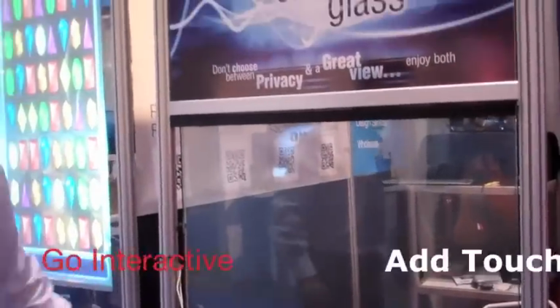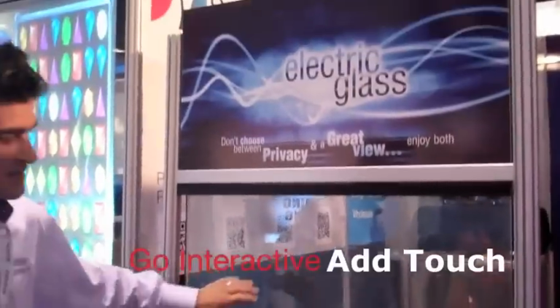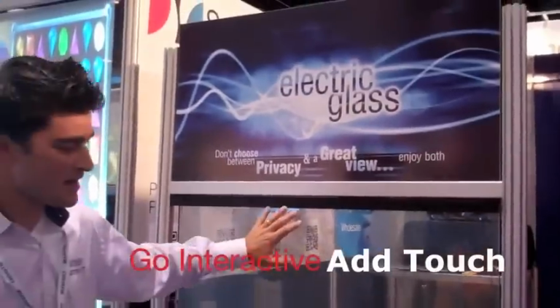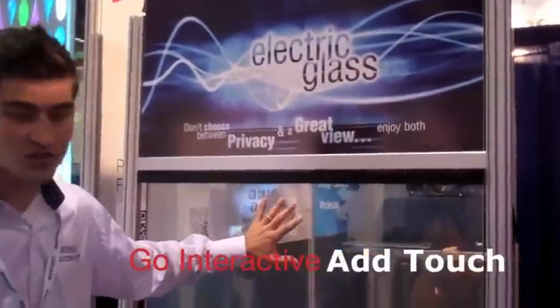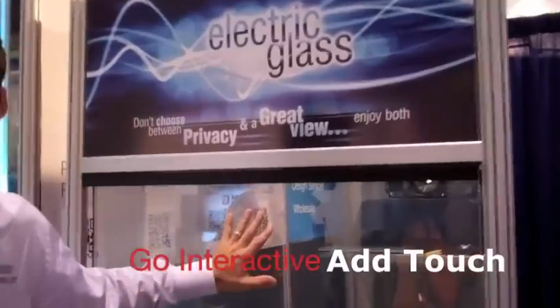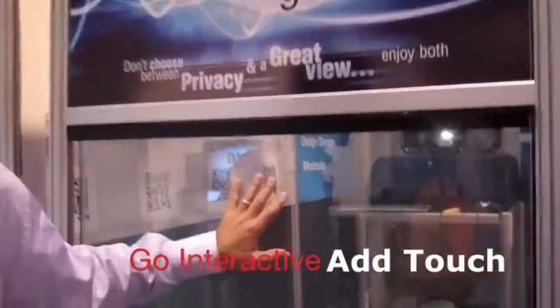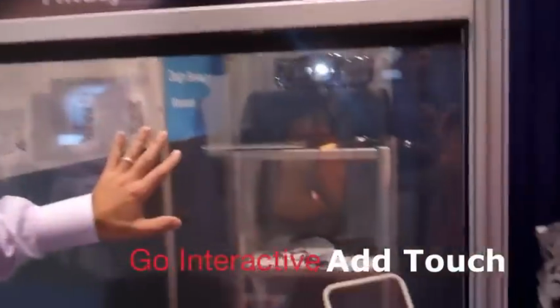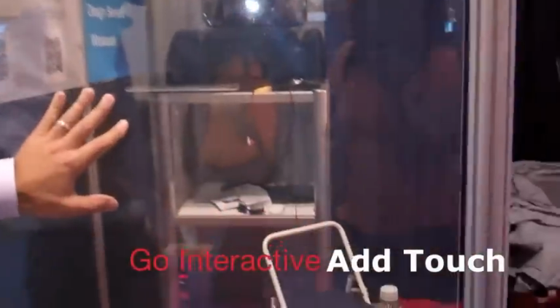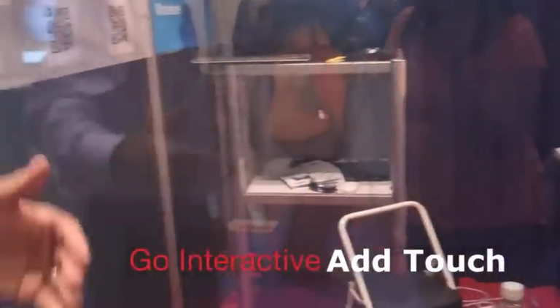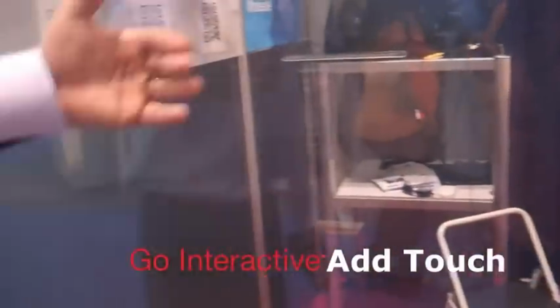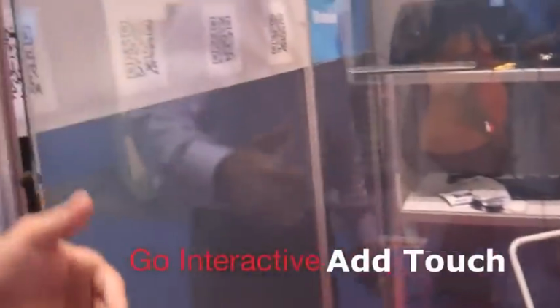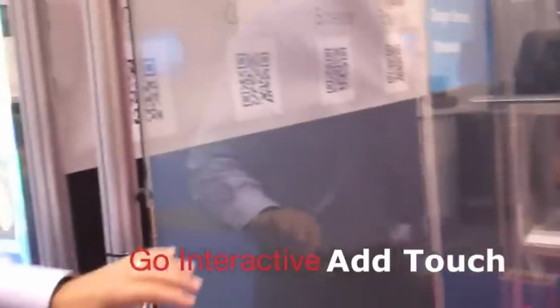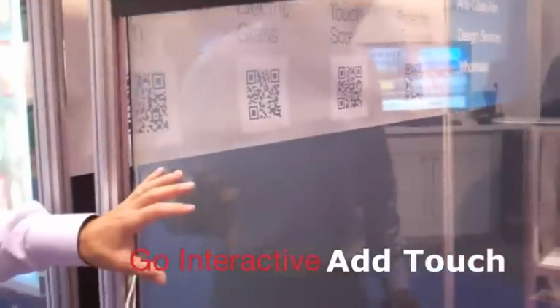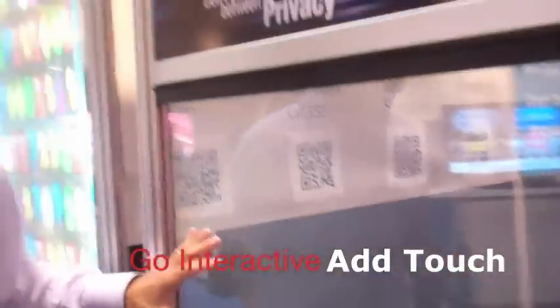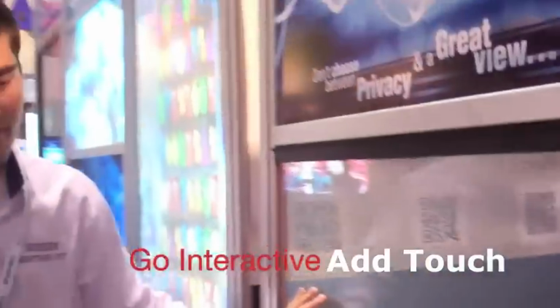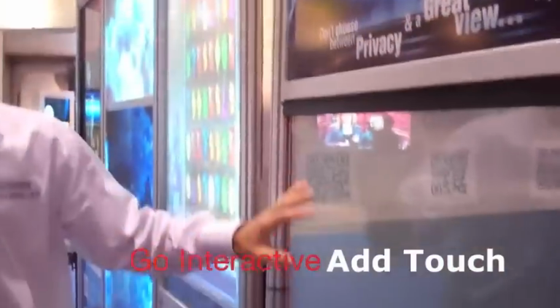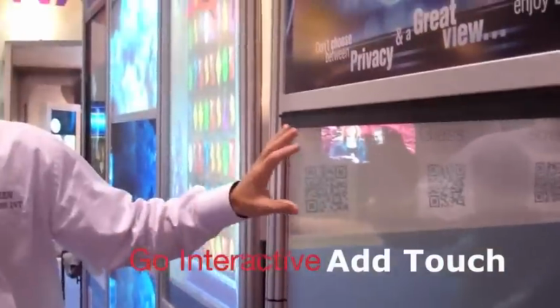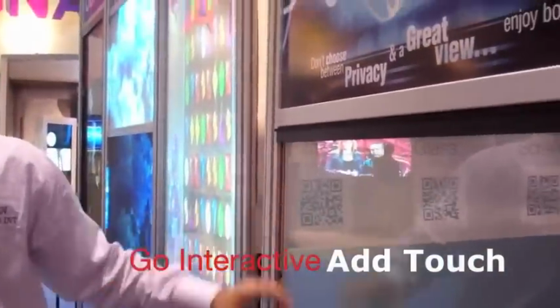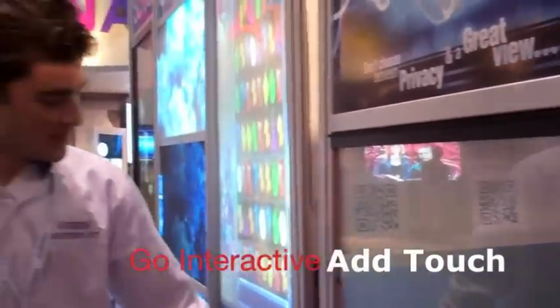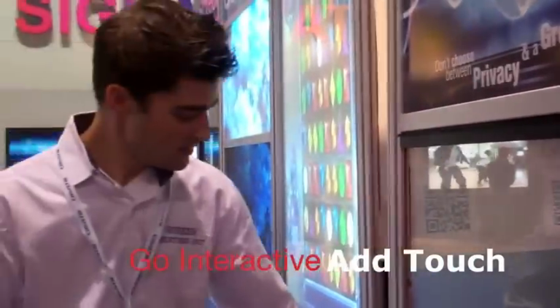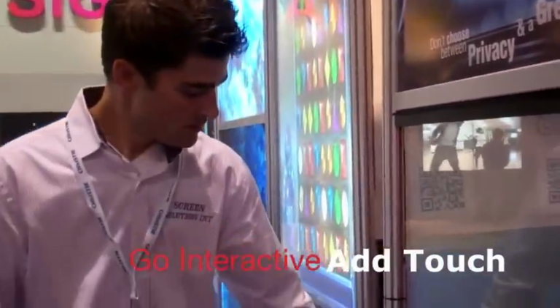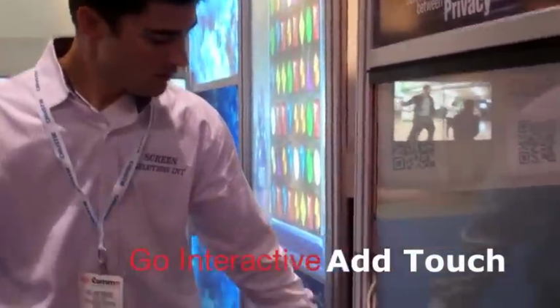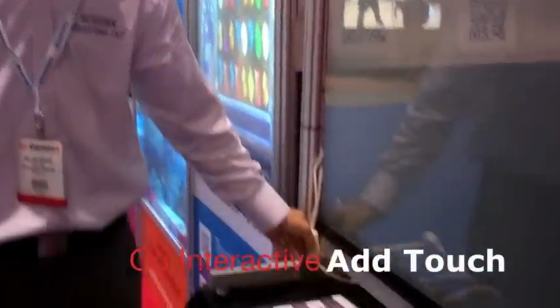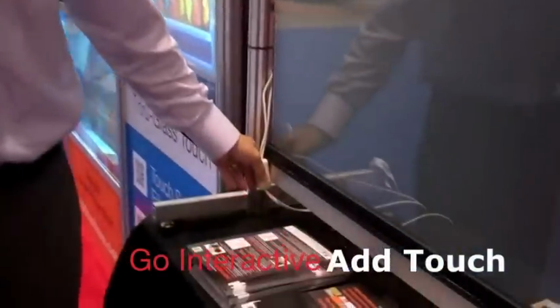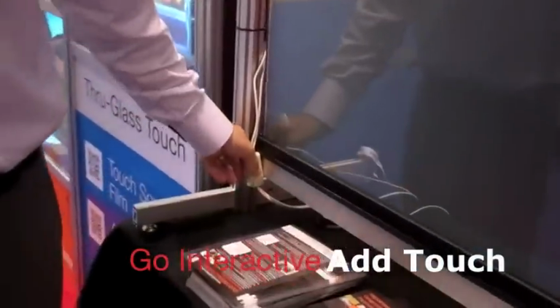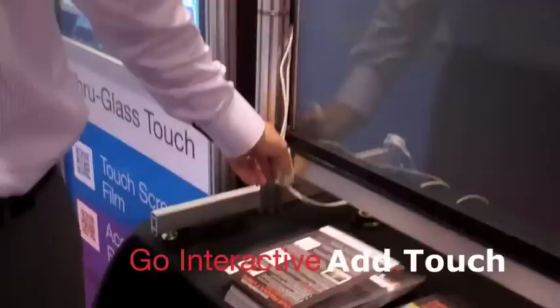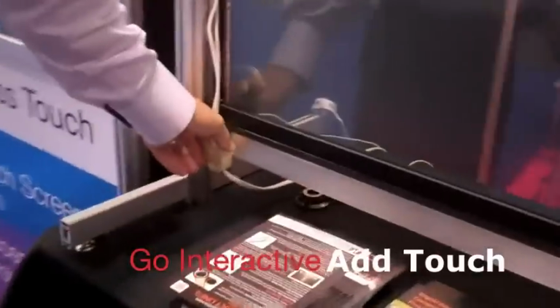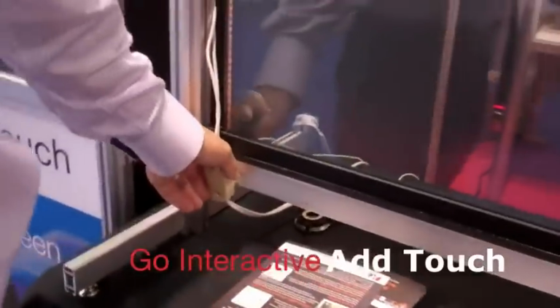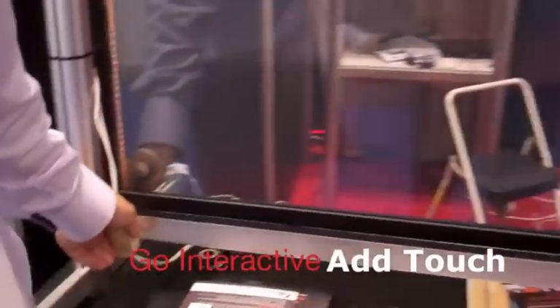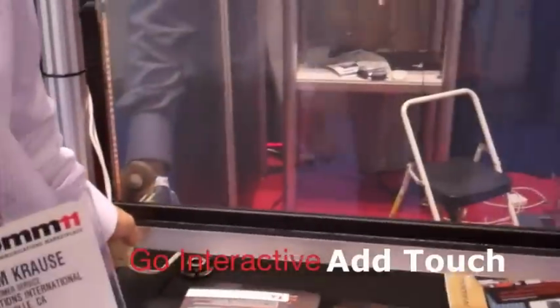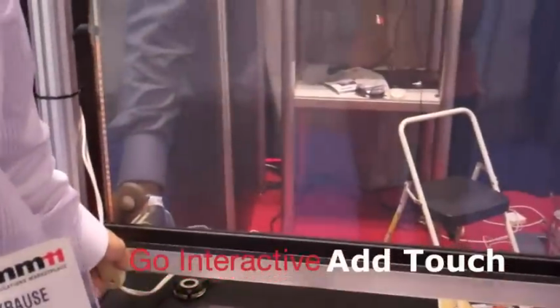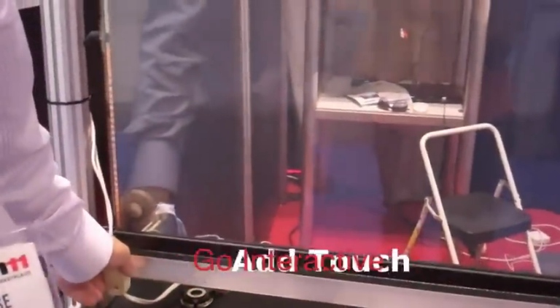This can now also be integrated with touch screen. You can apply a touch screen to one side and have both the privacy, the clear, and the touch screen. The touch screen will work while the privacy is on or off.